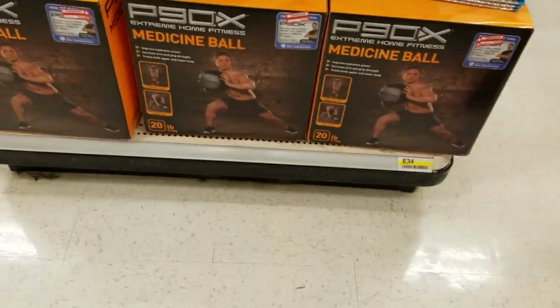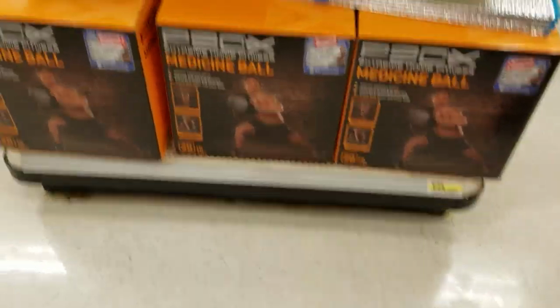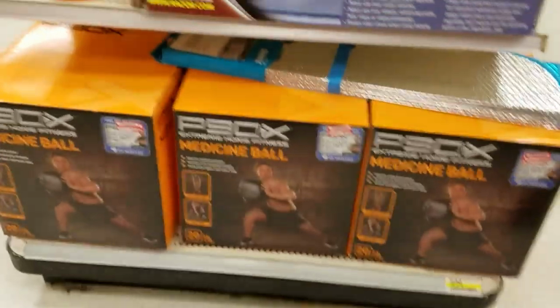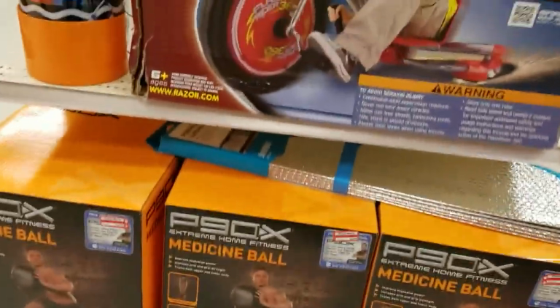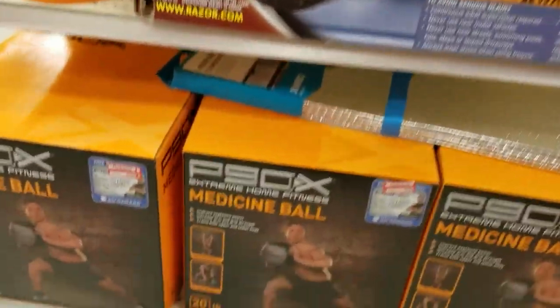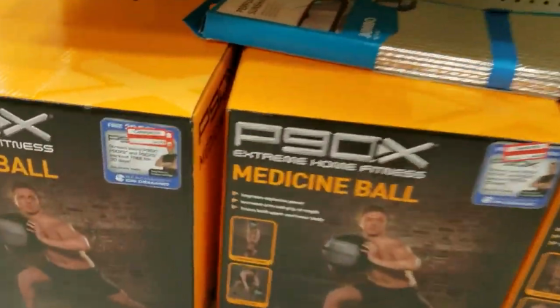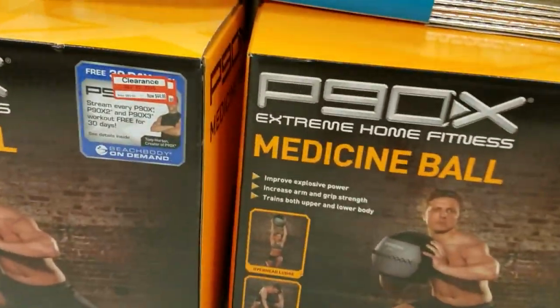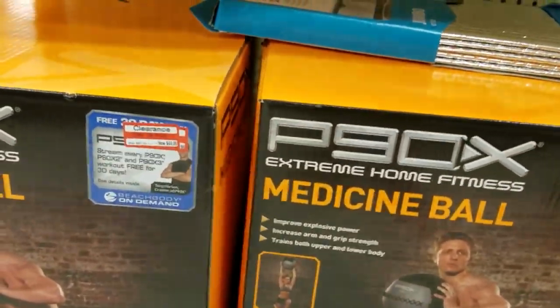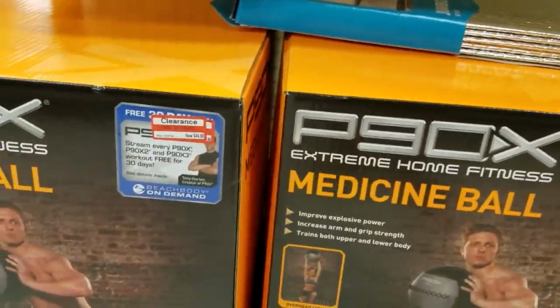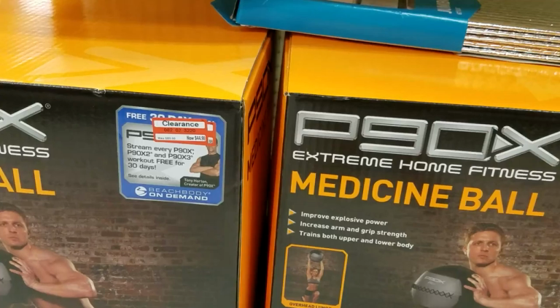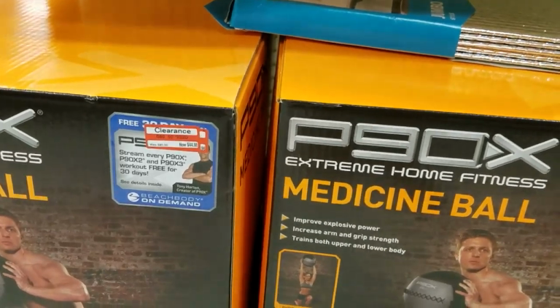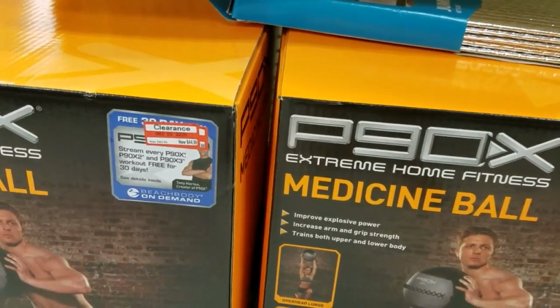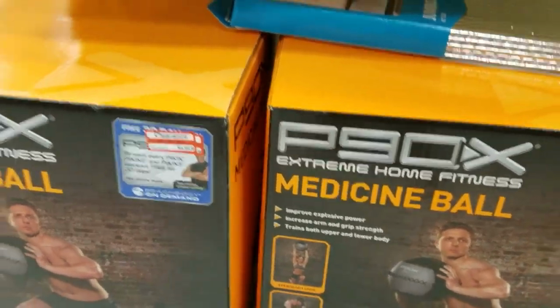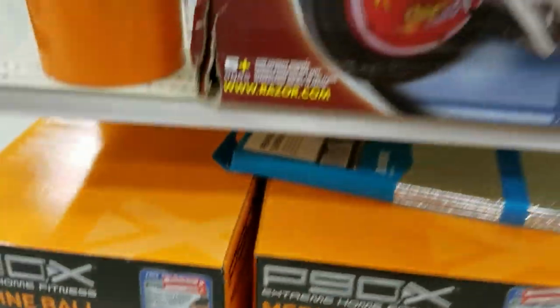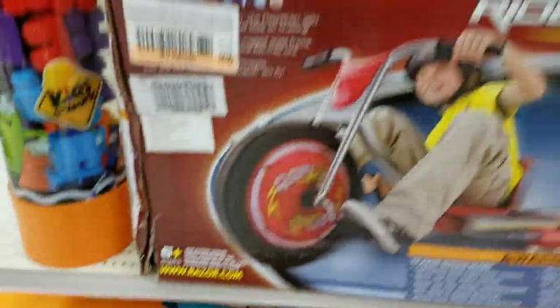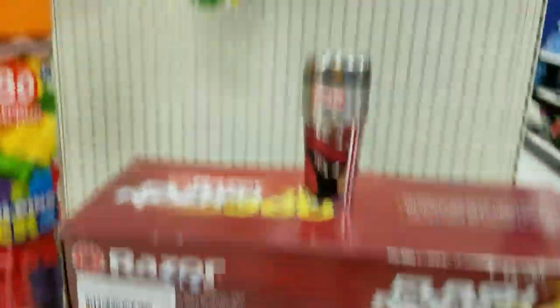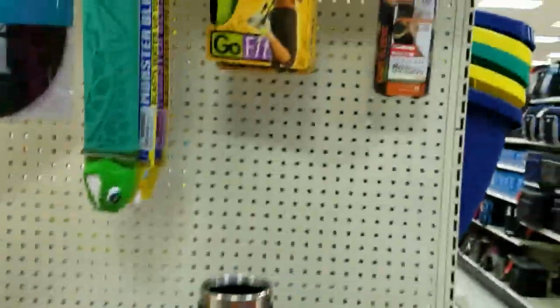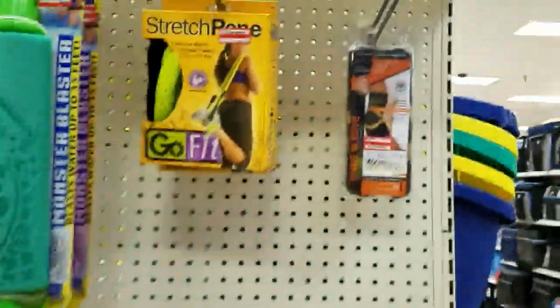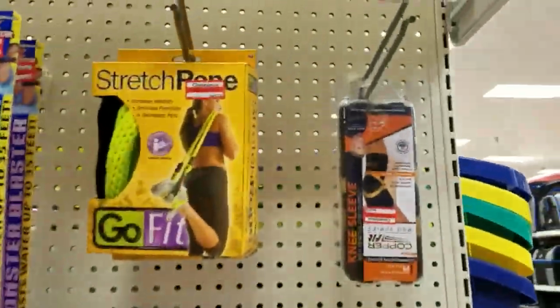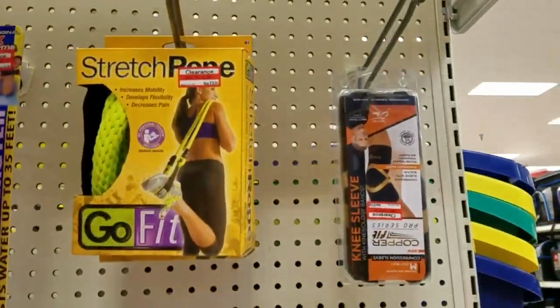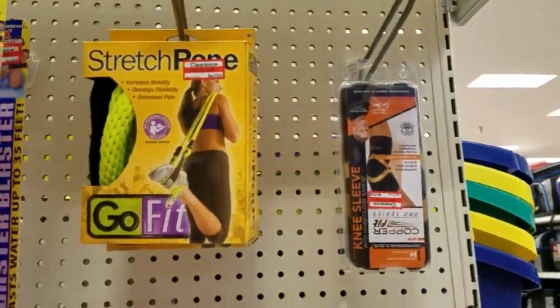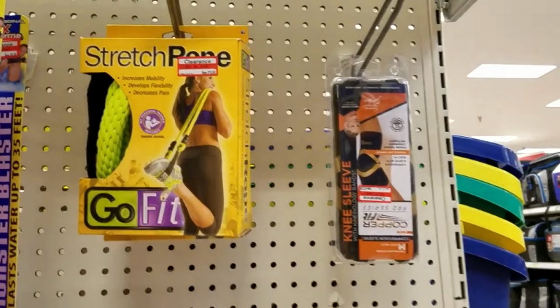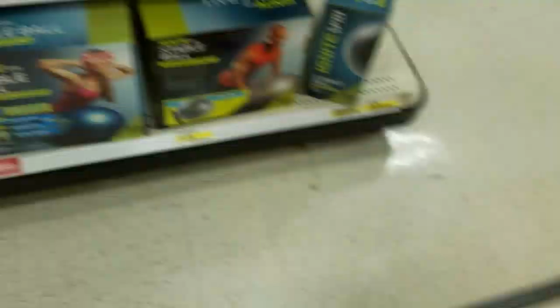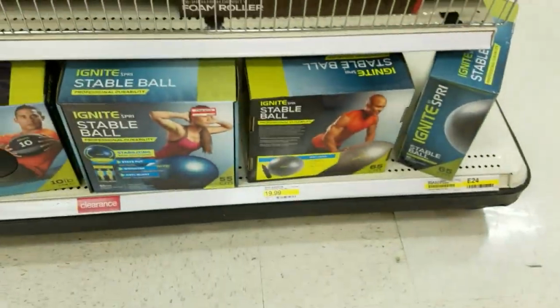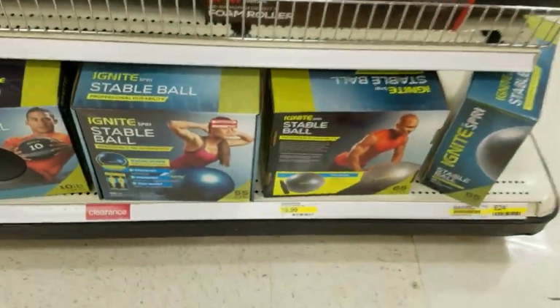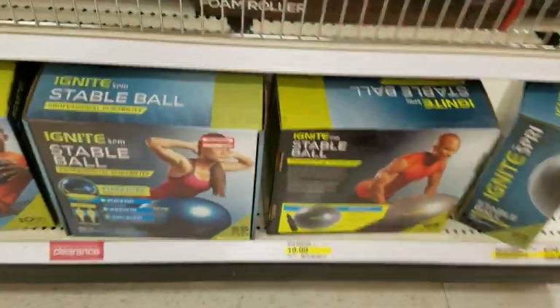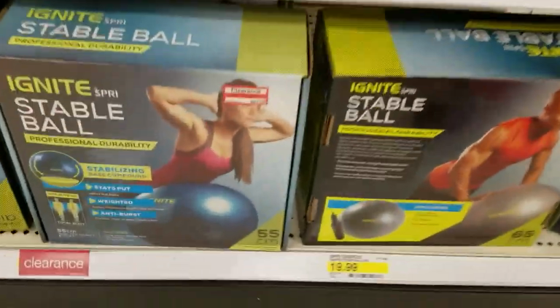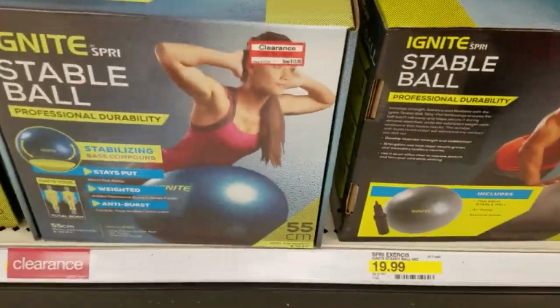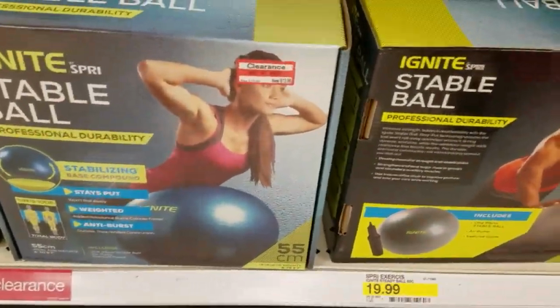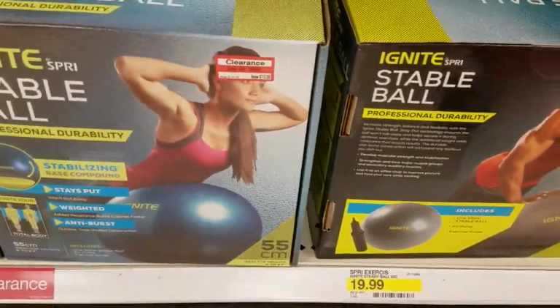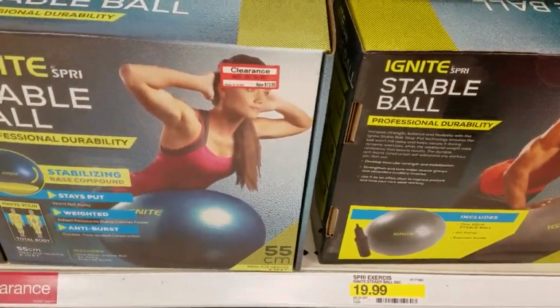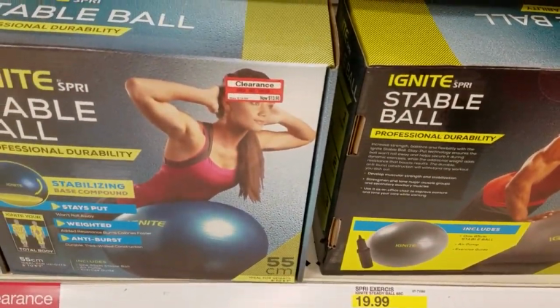I've got medicine balls down from $100 to $45. We've got some stretchy ropies. We've got the stable balls down to $14.